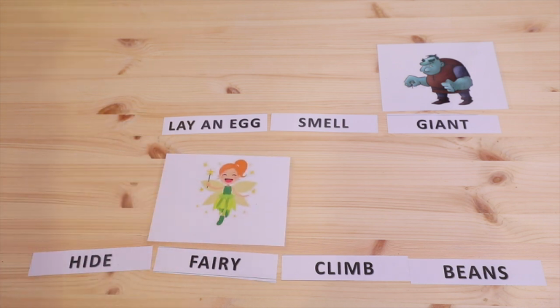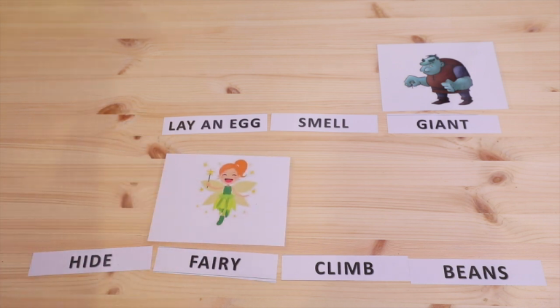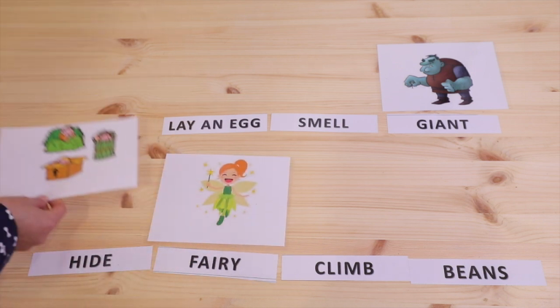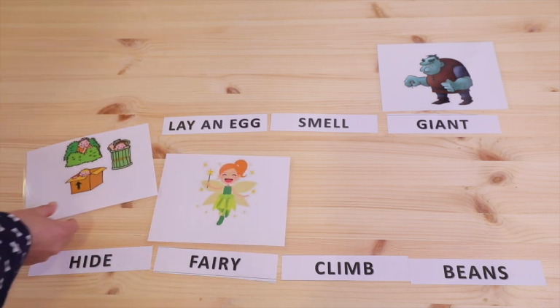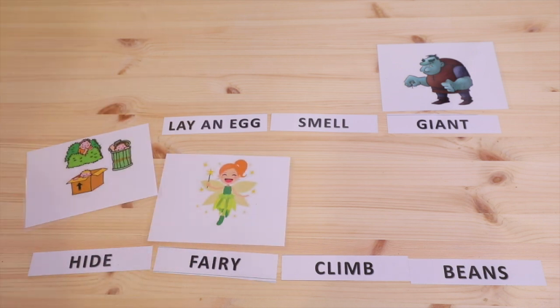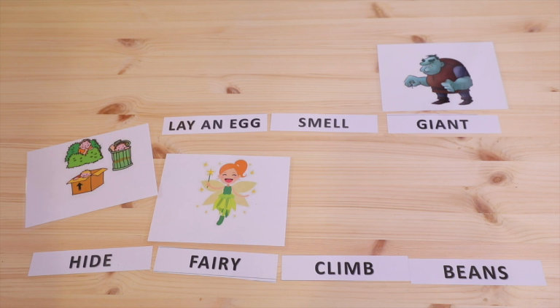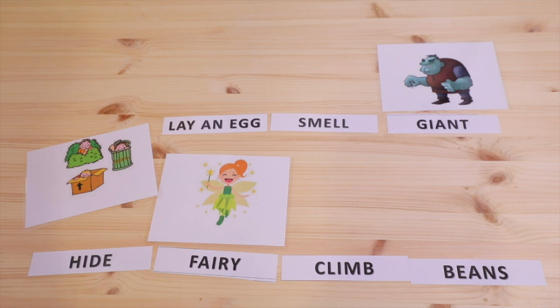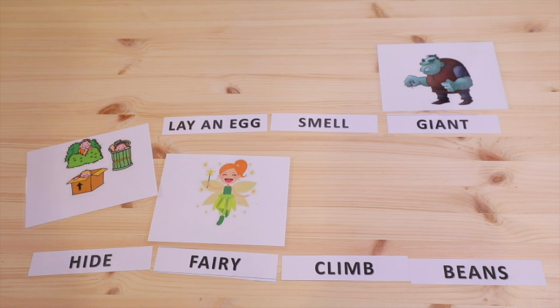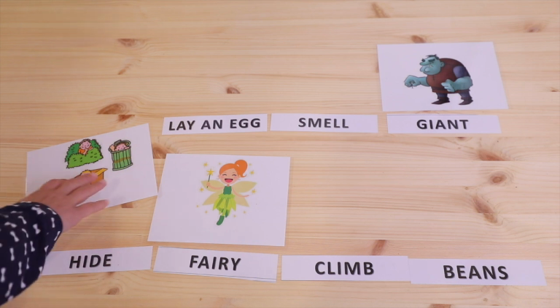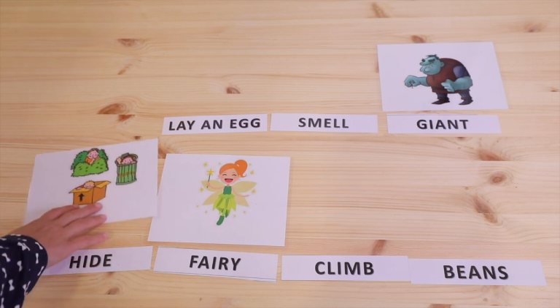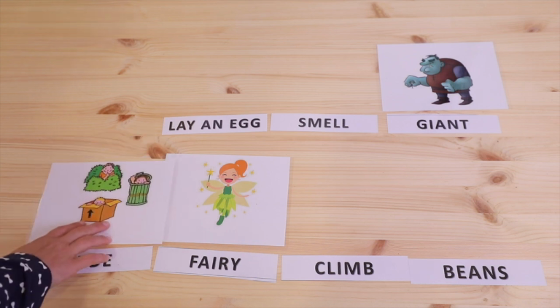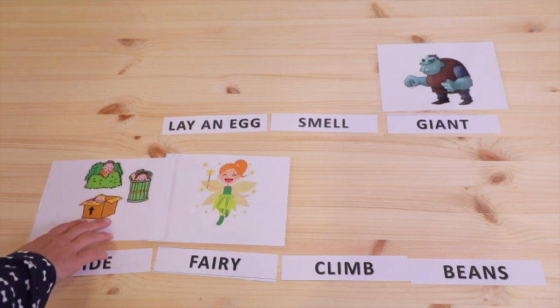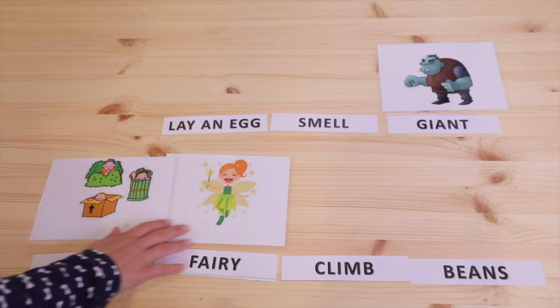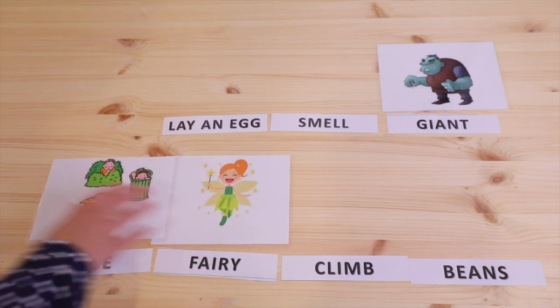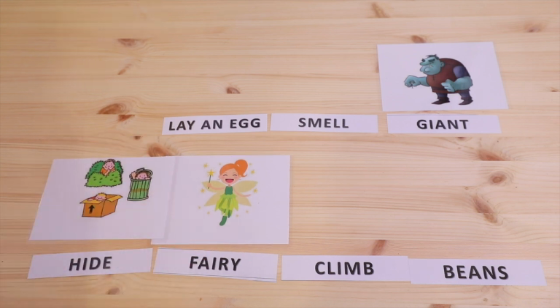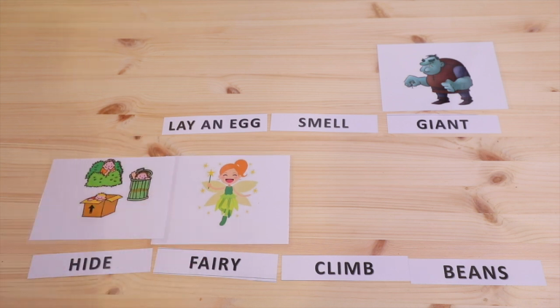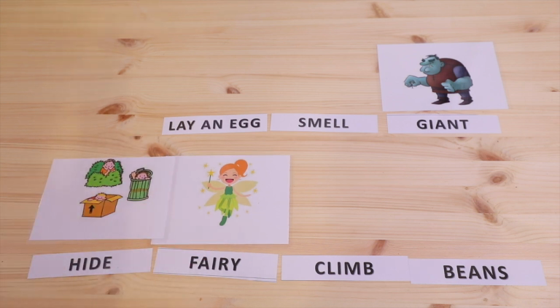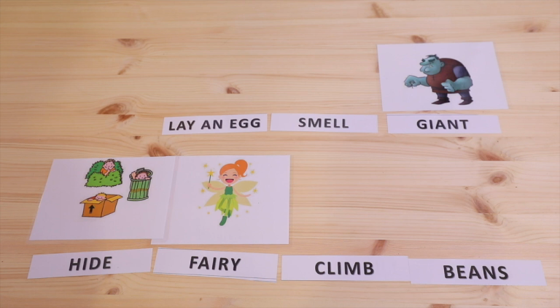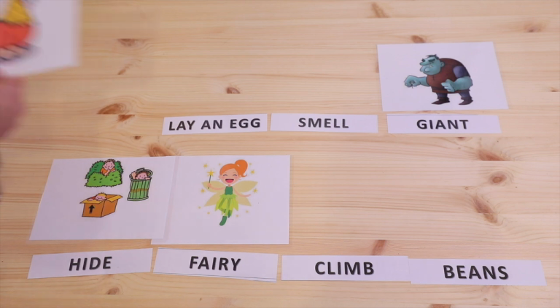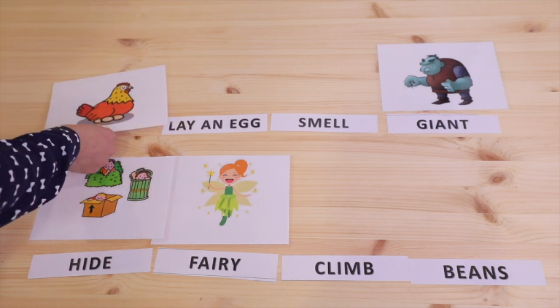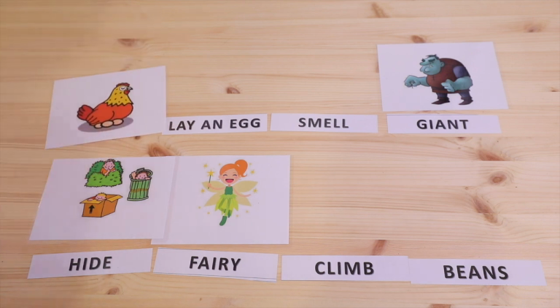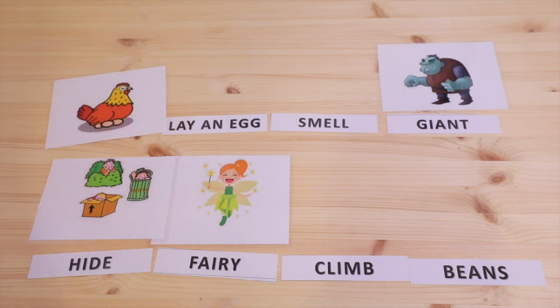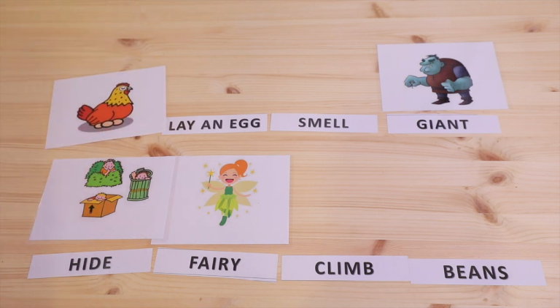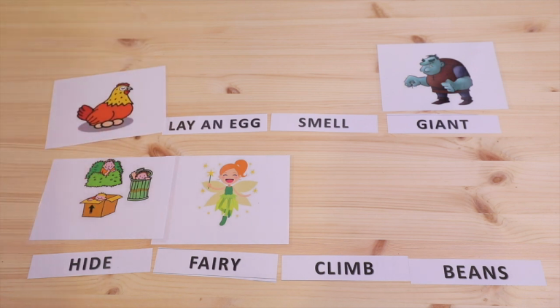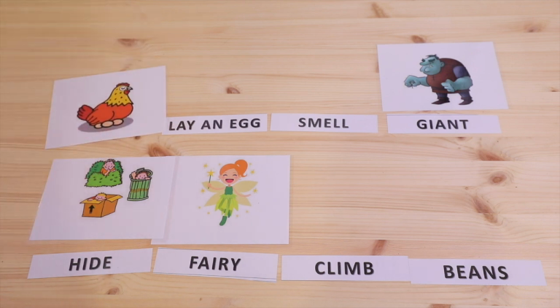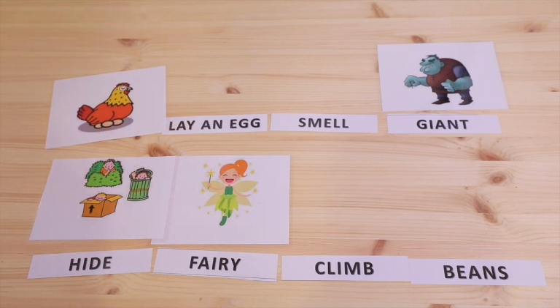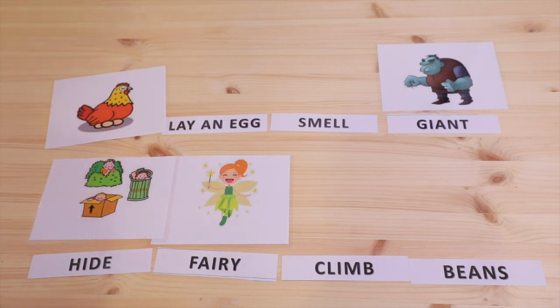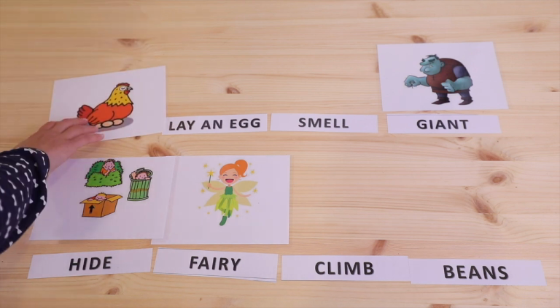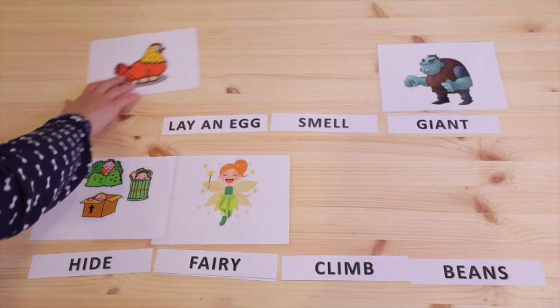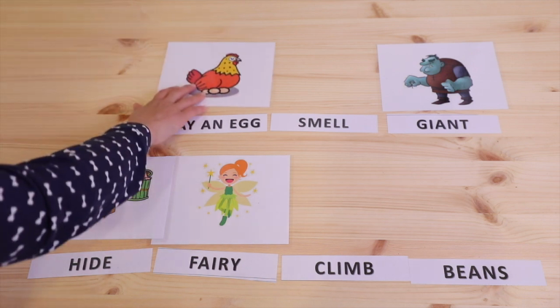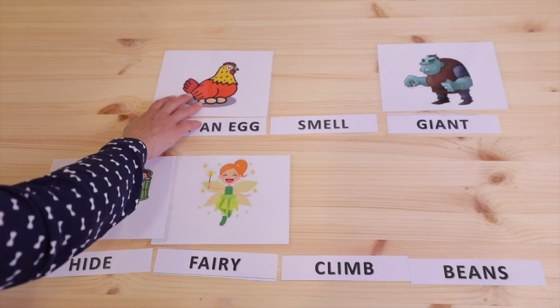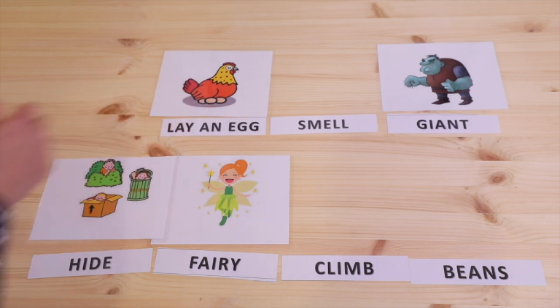Well done. What is the boy doing in the picture? Hiding. Hide. Fantastic. And this hen — yes, lay an egg.